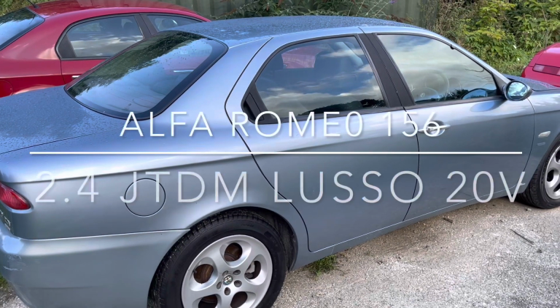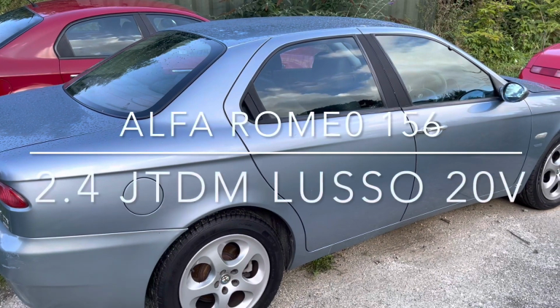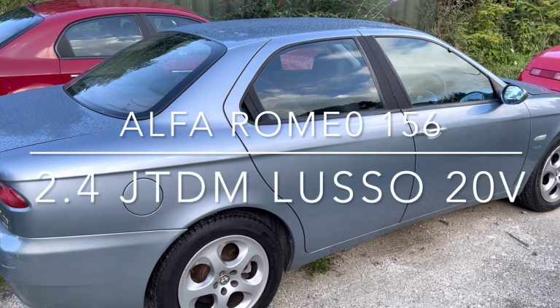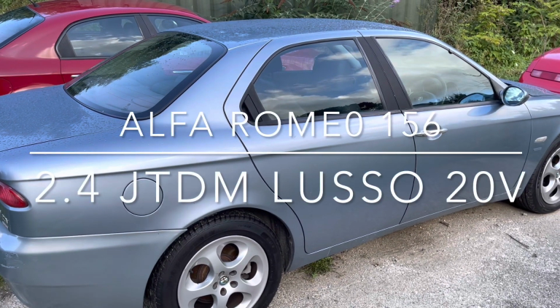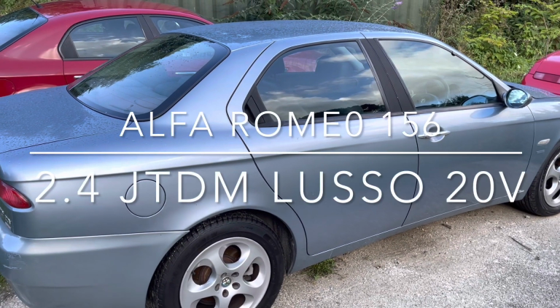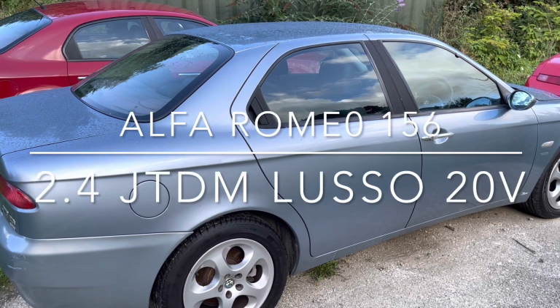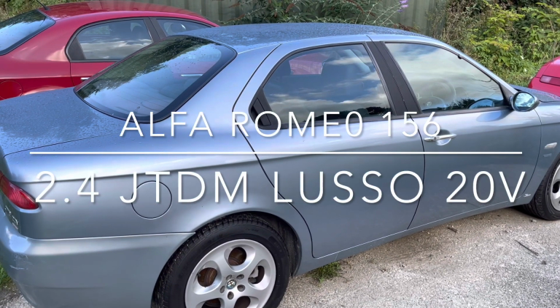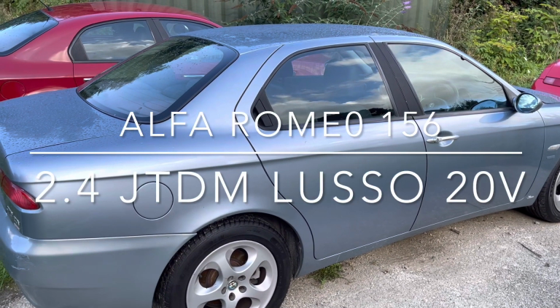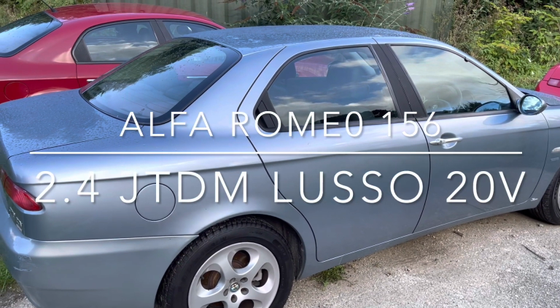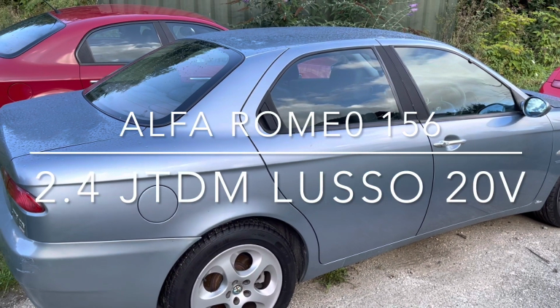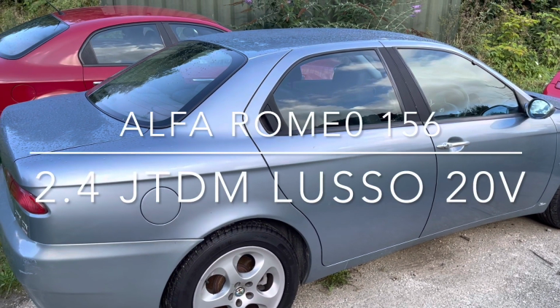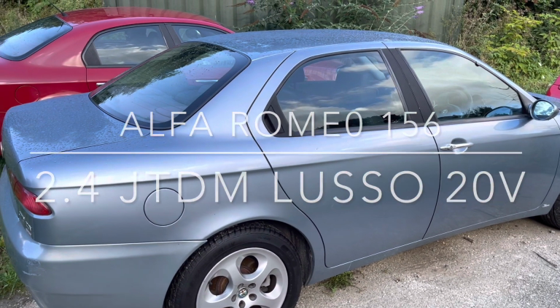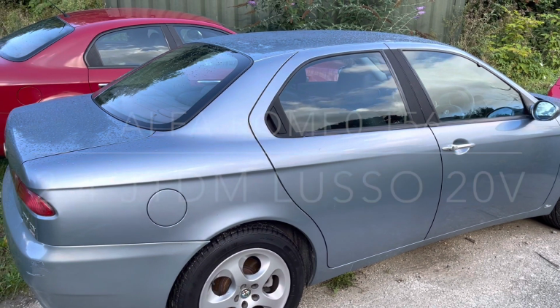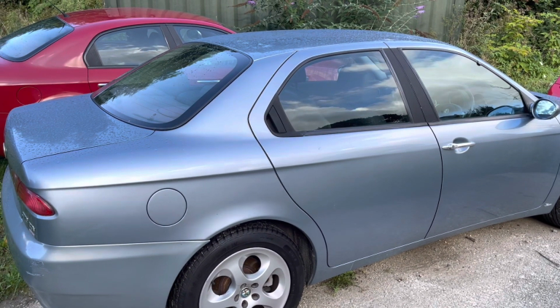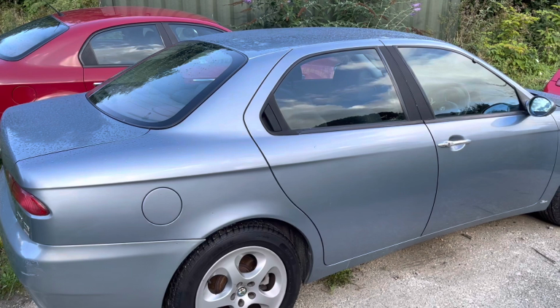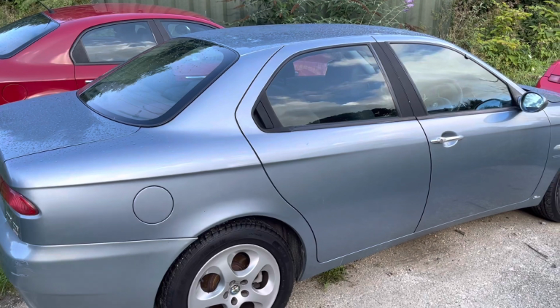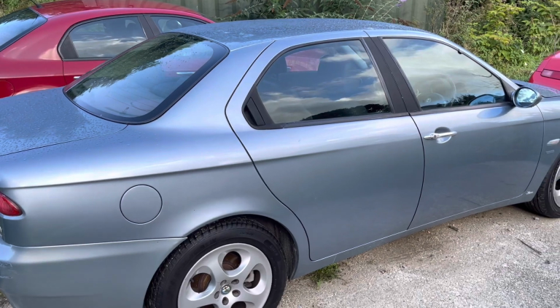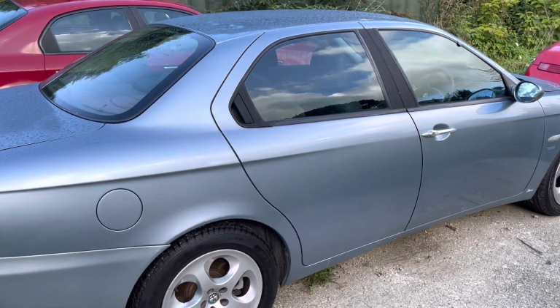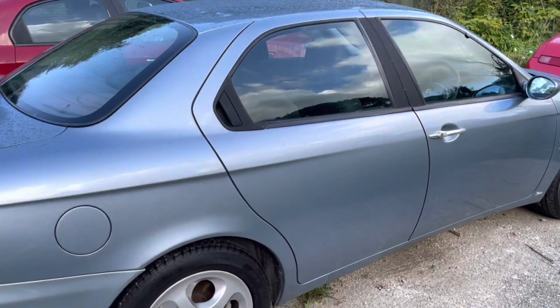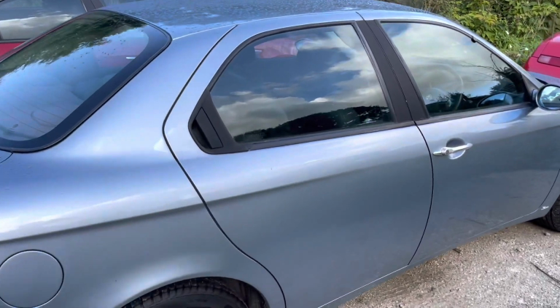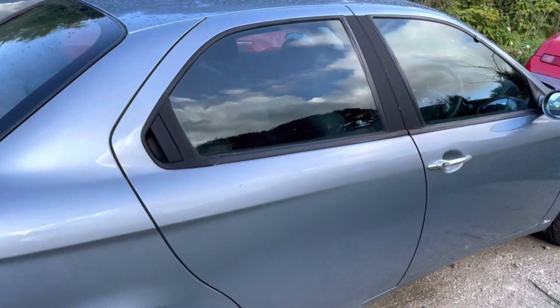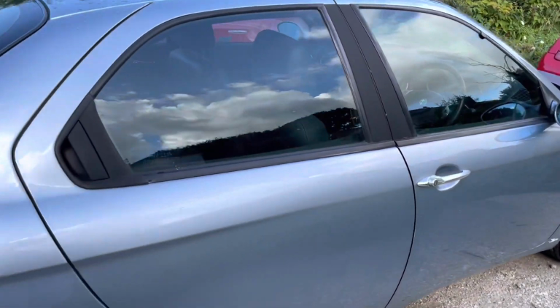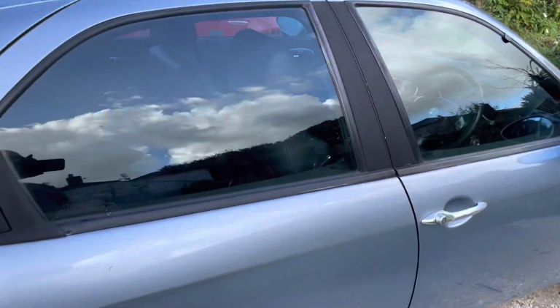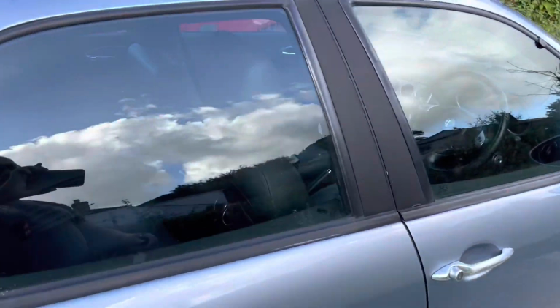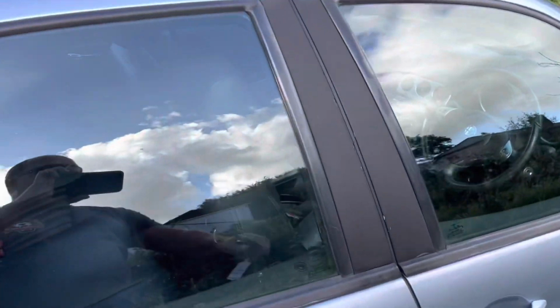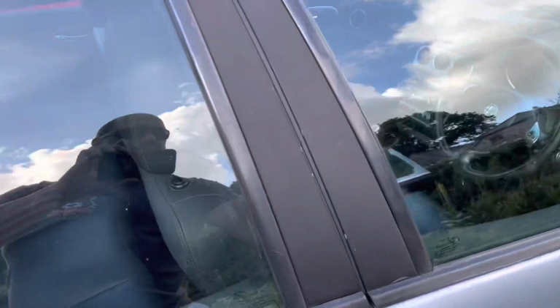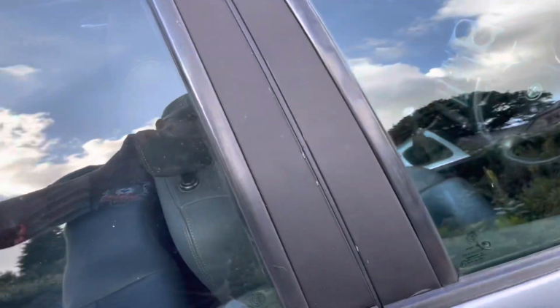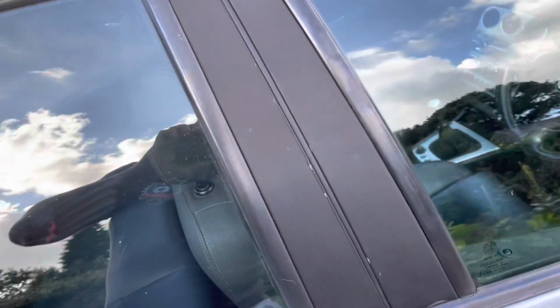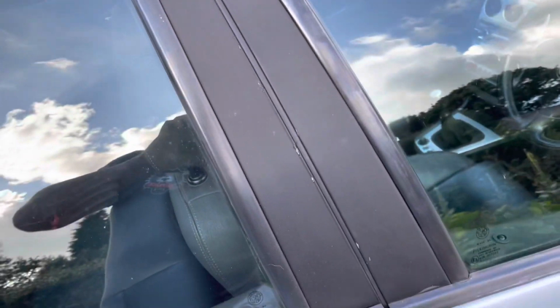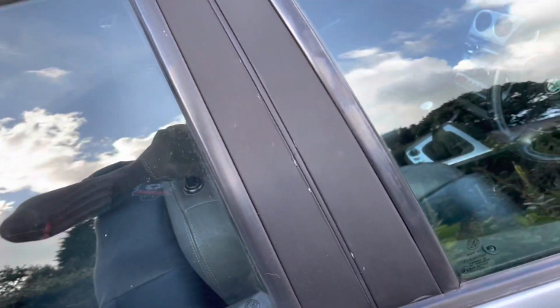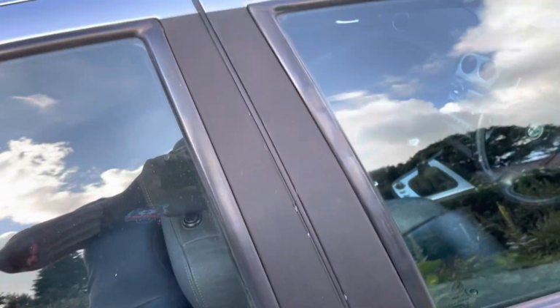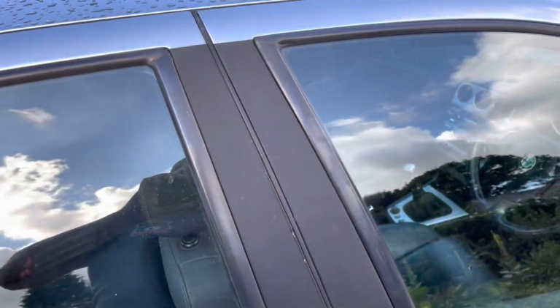Right, Alfa 156 2.4 JTD Lusso. Just got down here, so I'm gonna start it from cold.